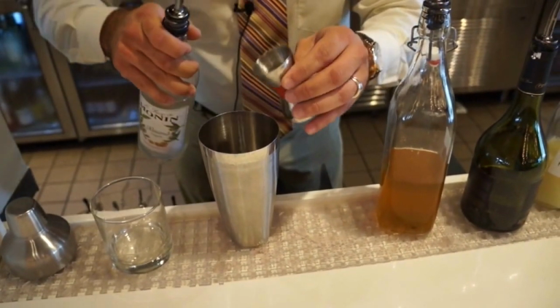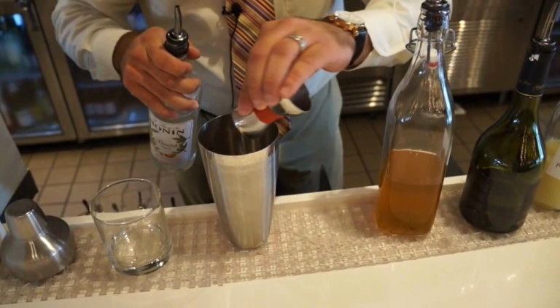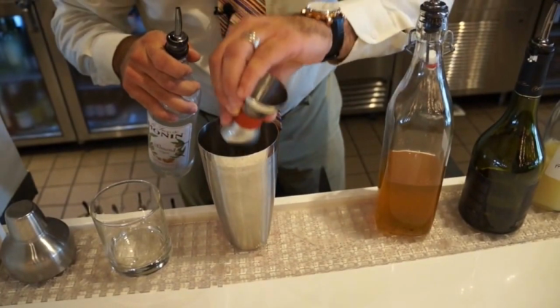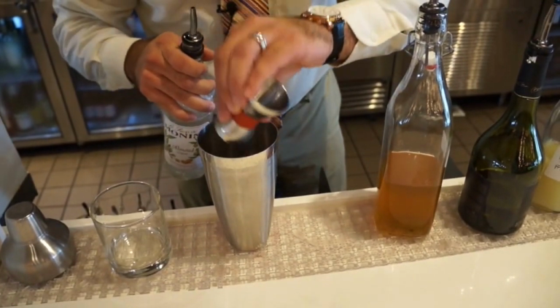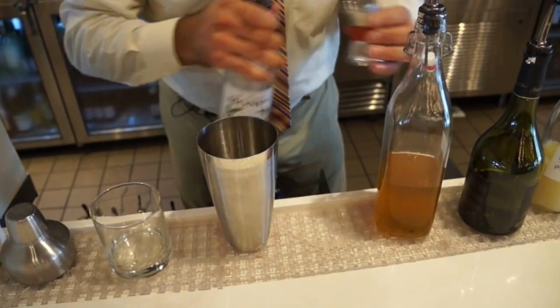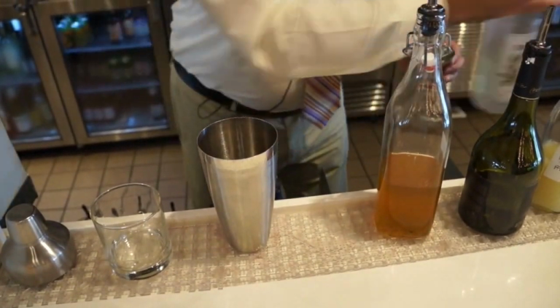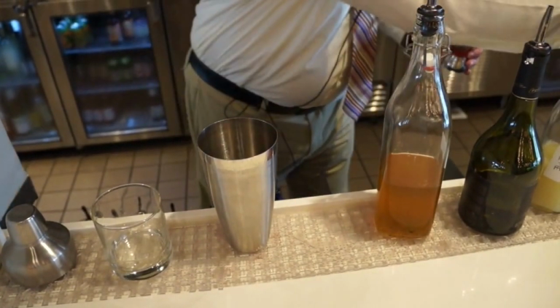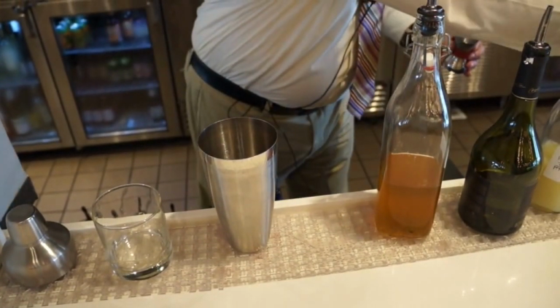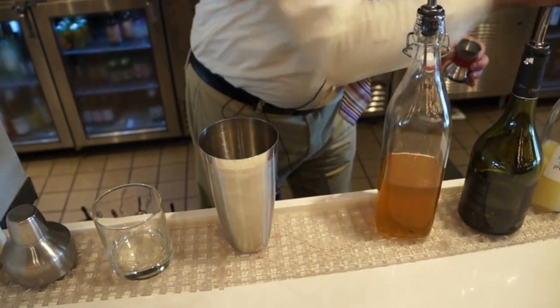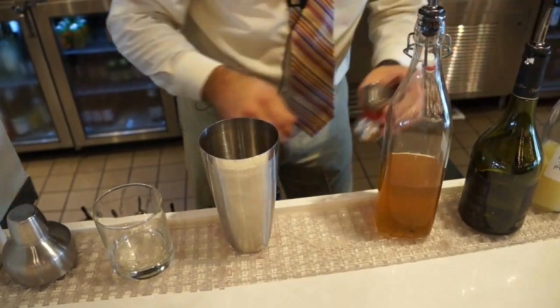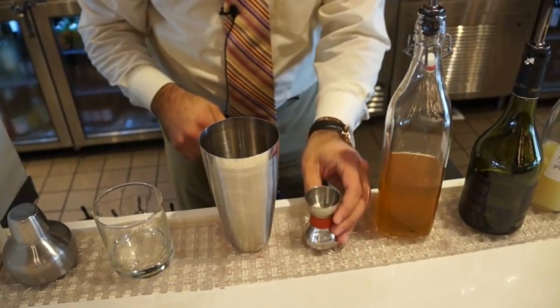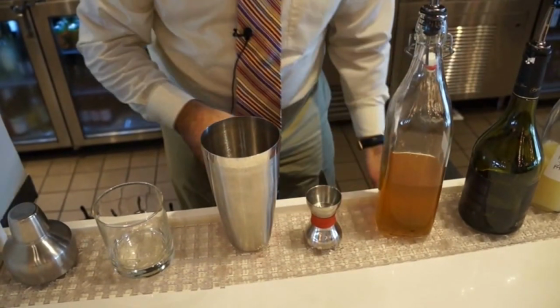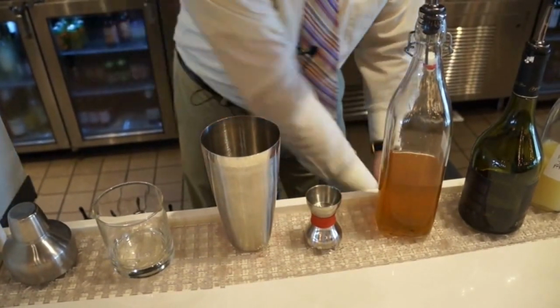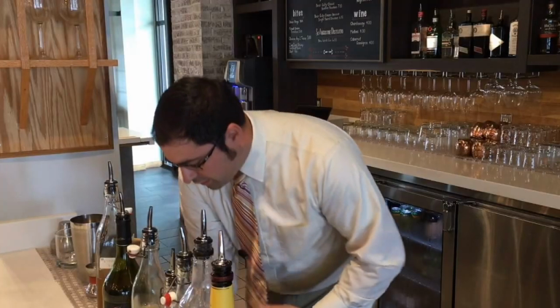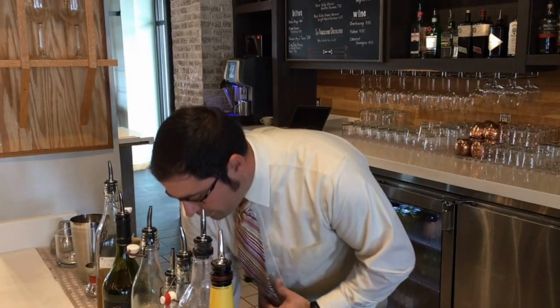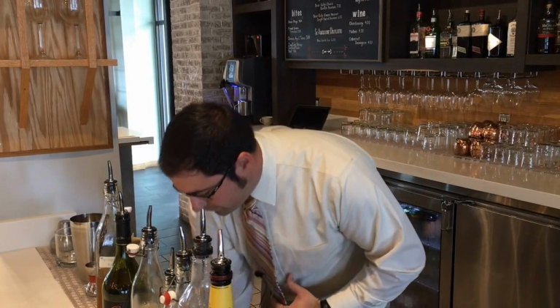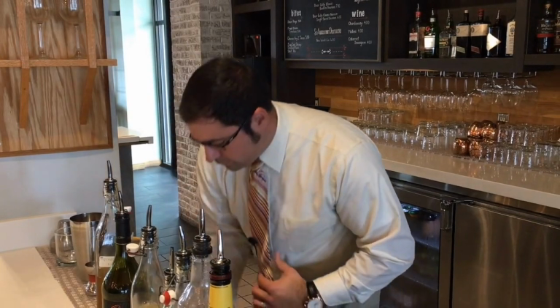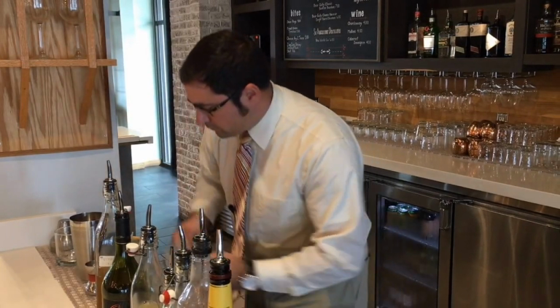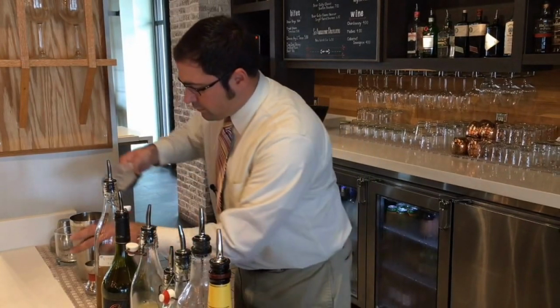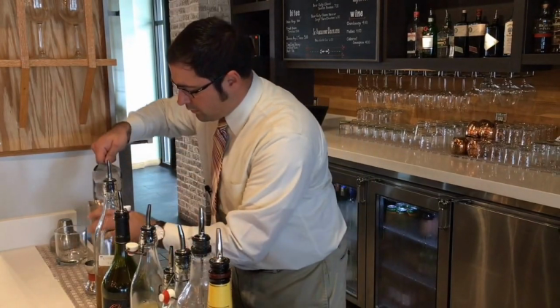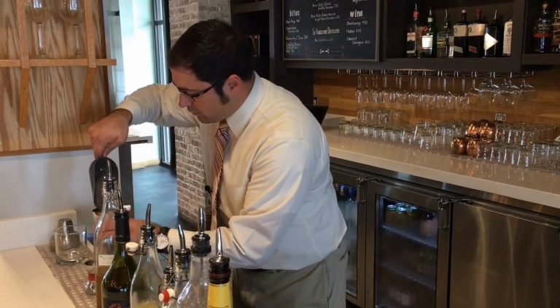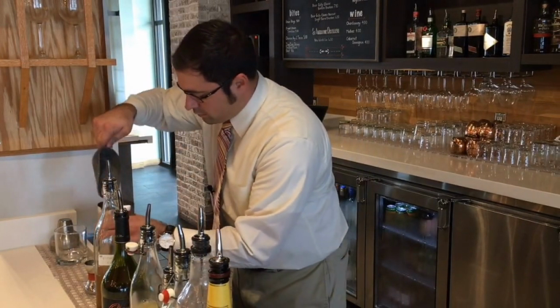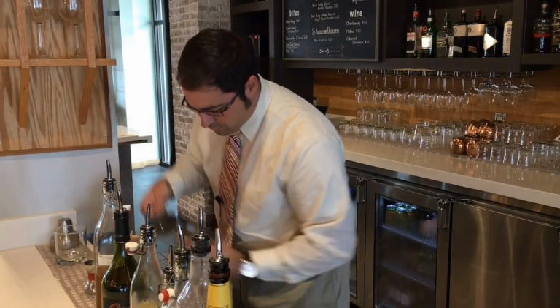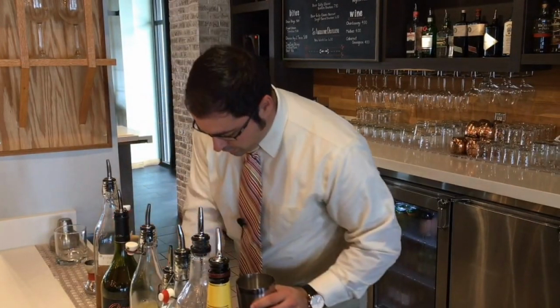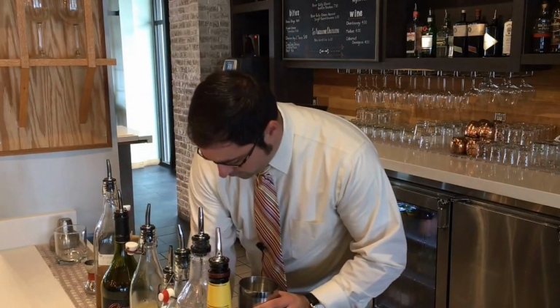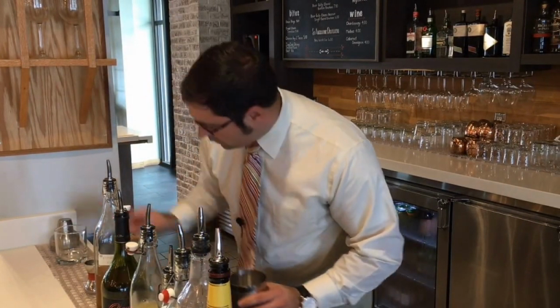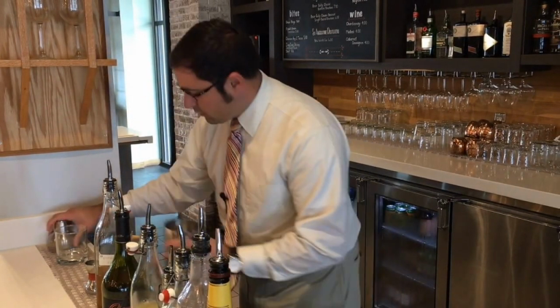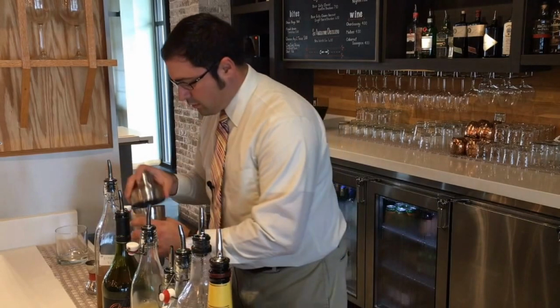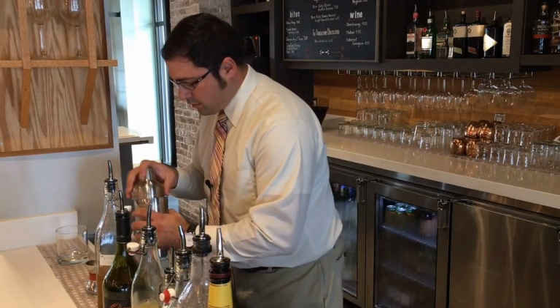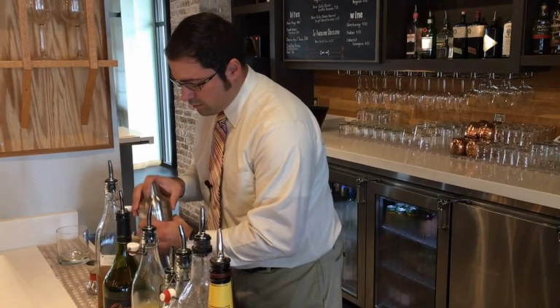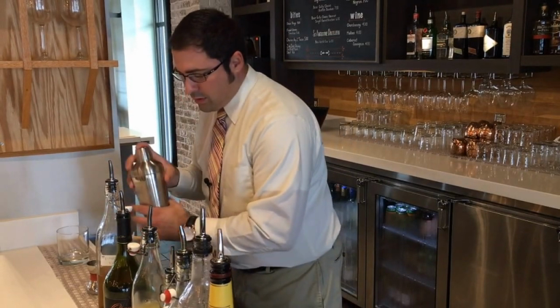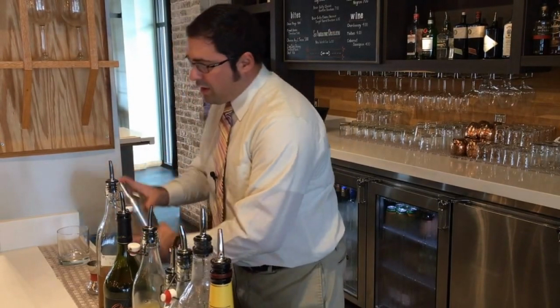This is an integral piece of the puzzle. Then we'll add ice to the shaker, and then shake.